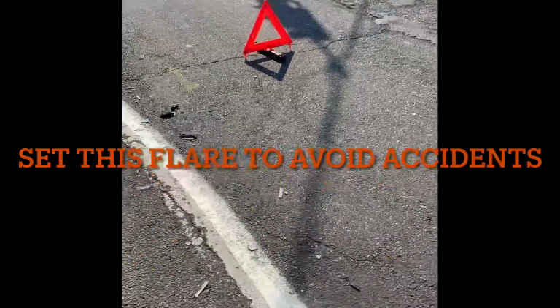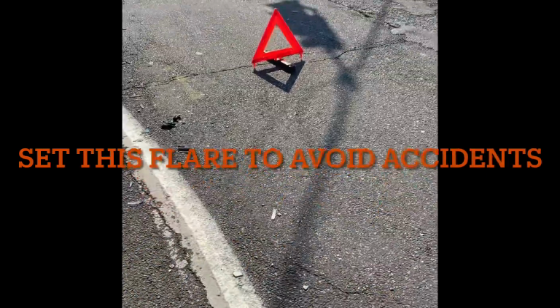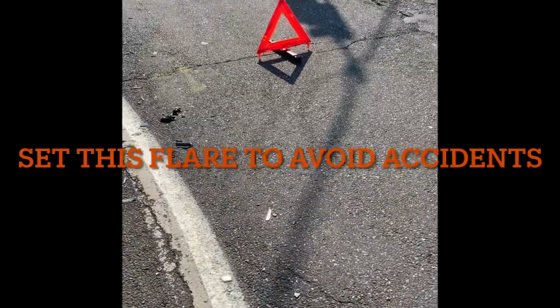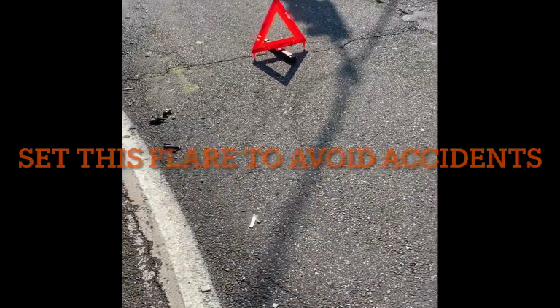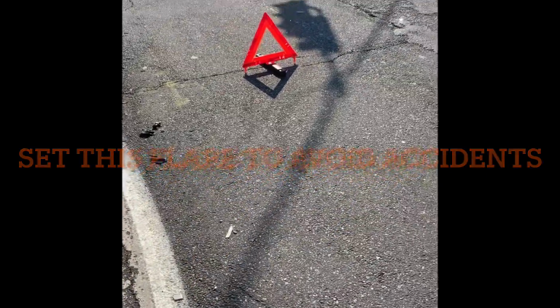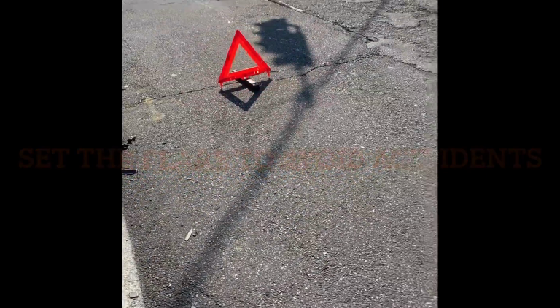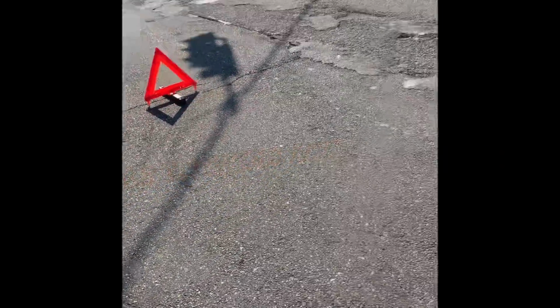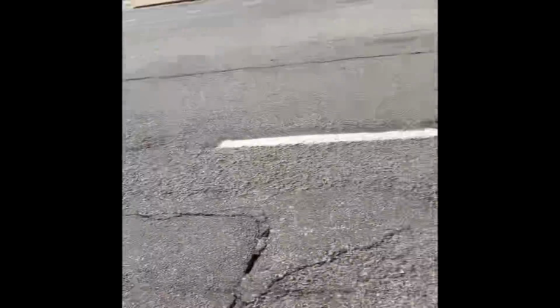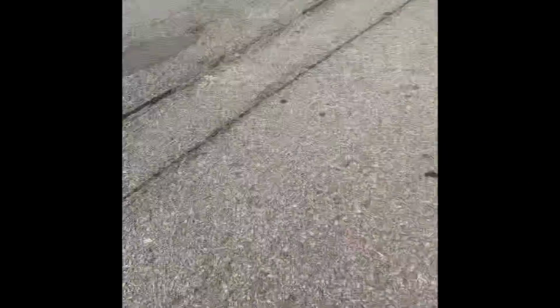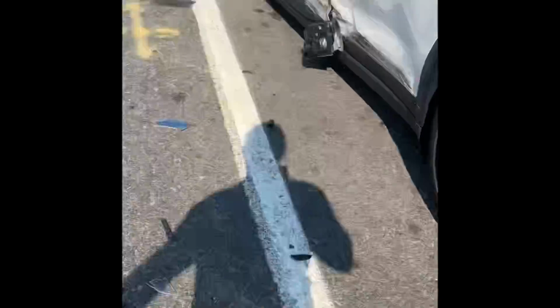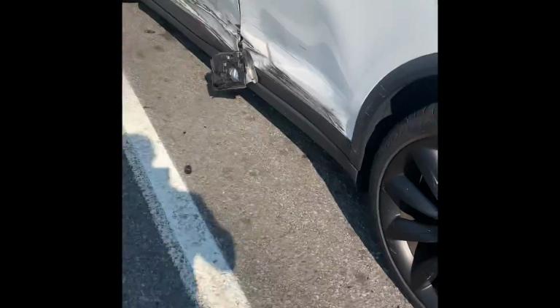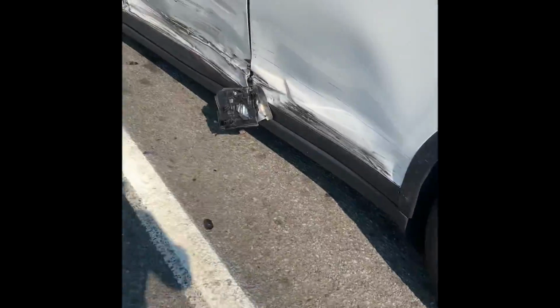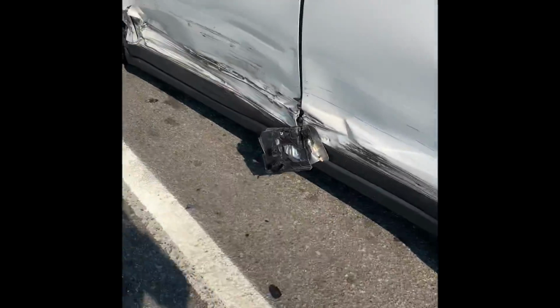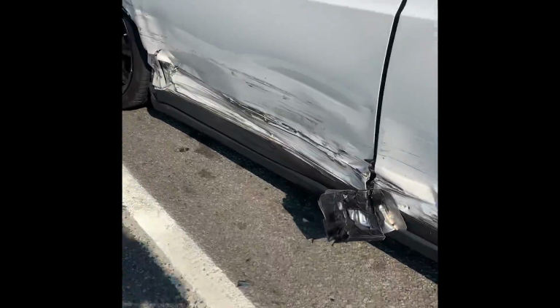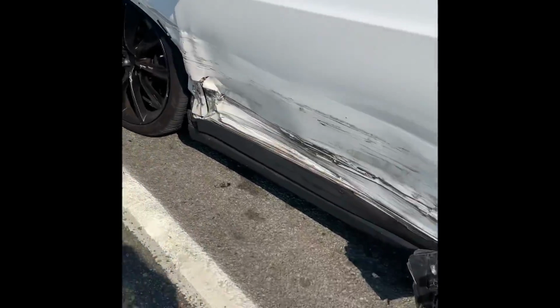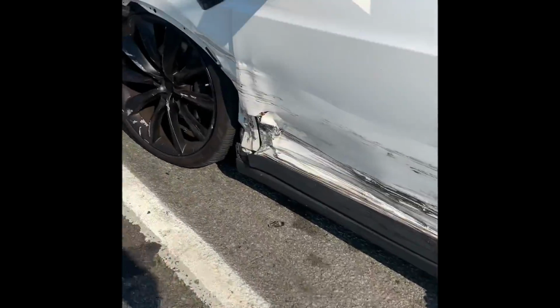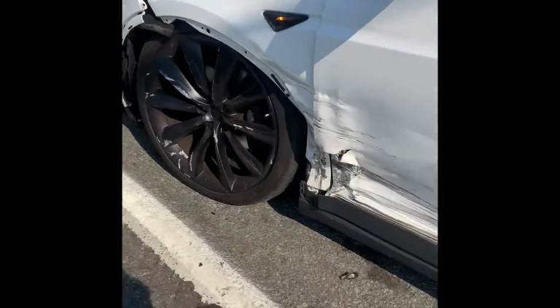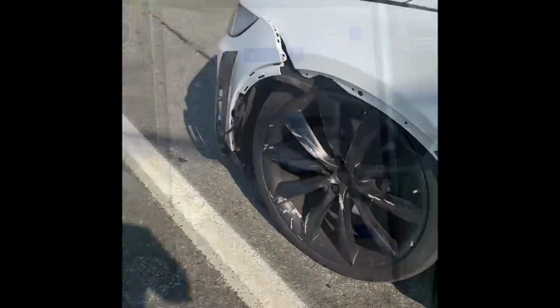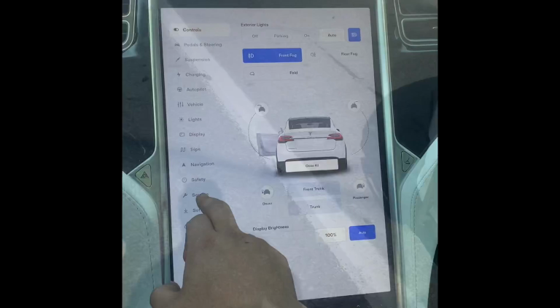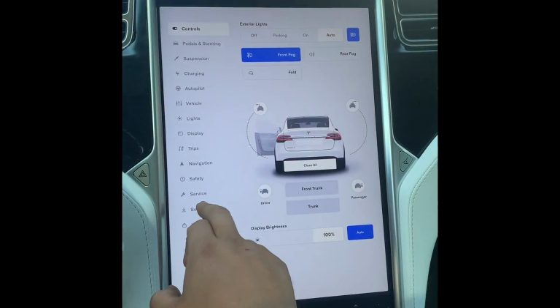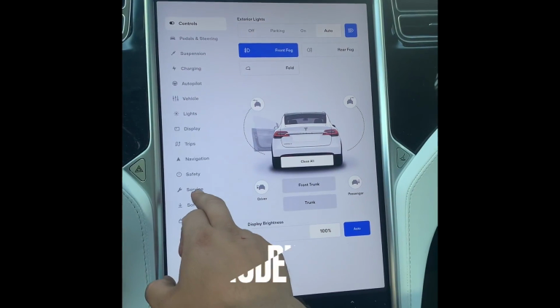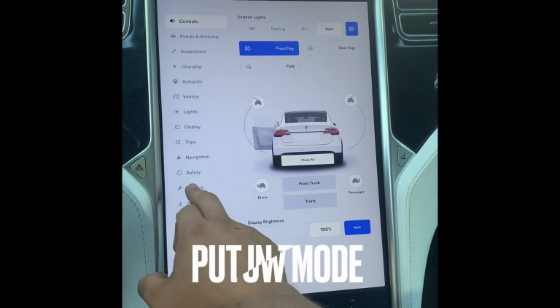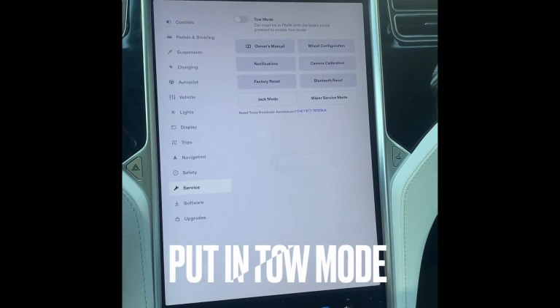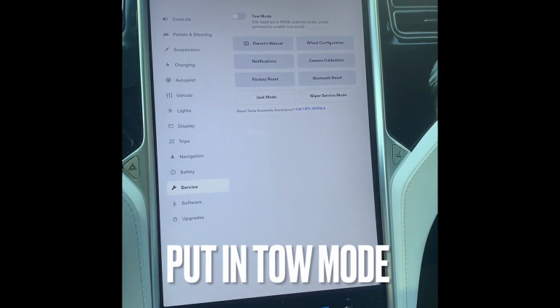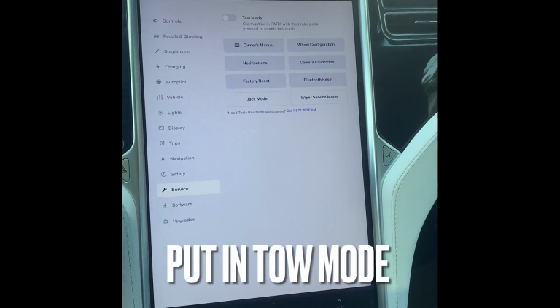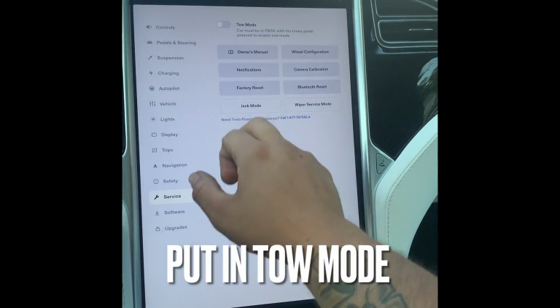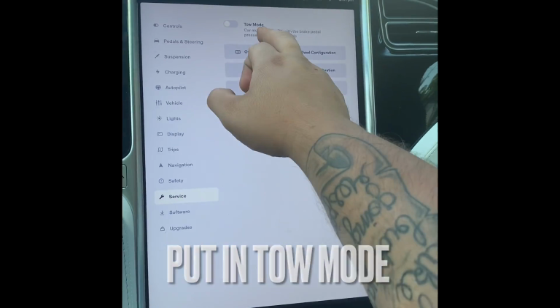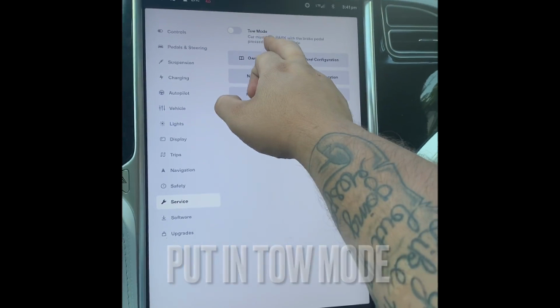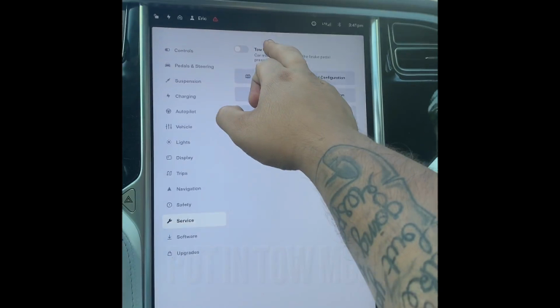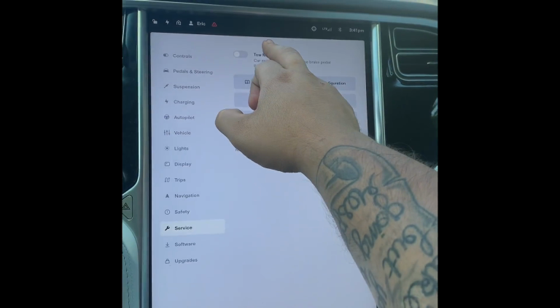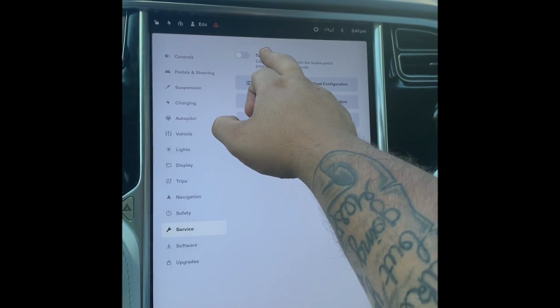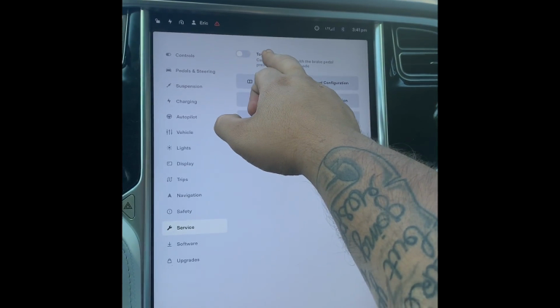Set up your flare so that people don't have to bother you while you're working. For the service, press tow mode.